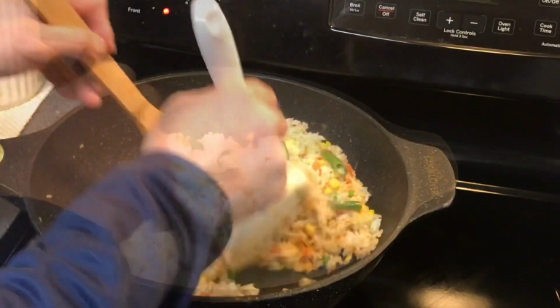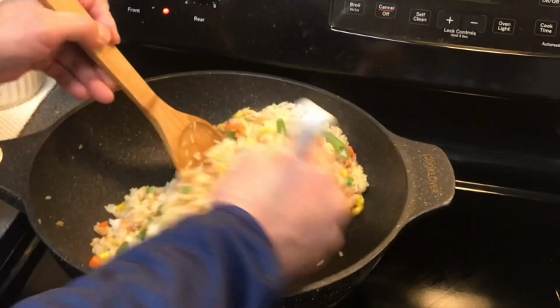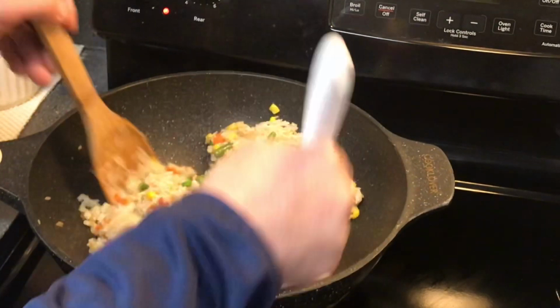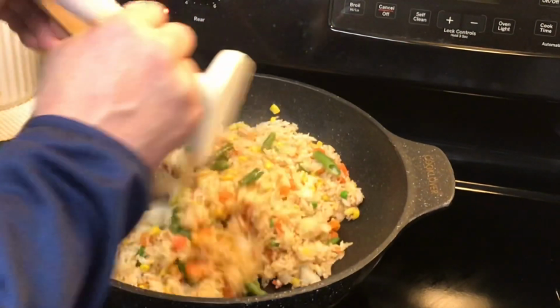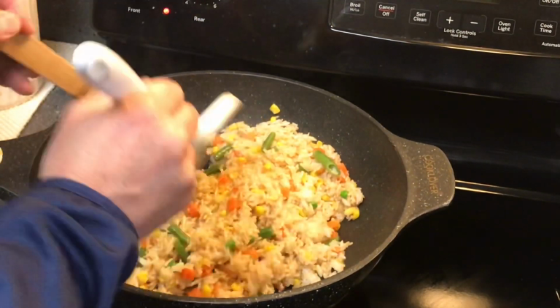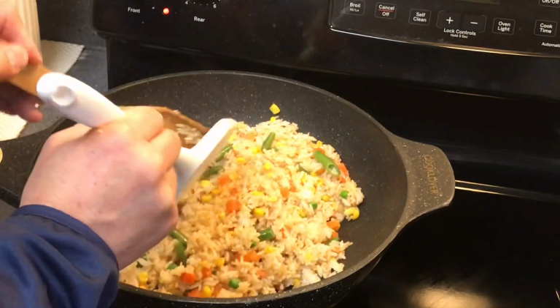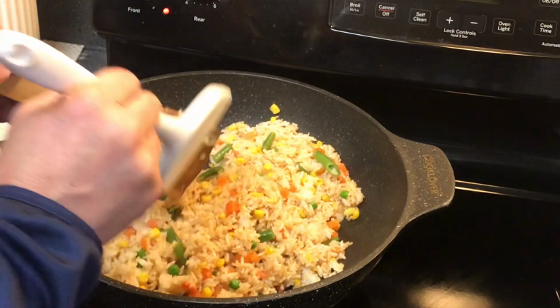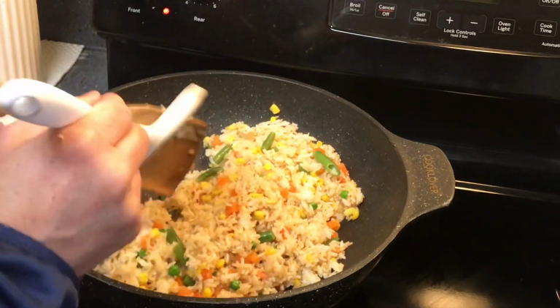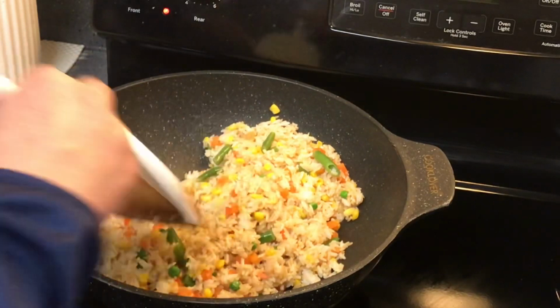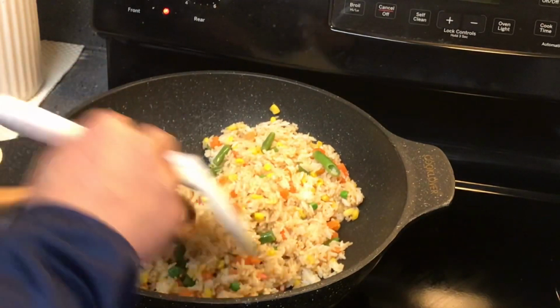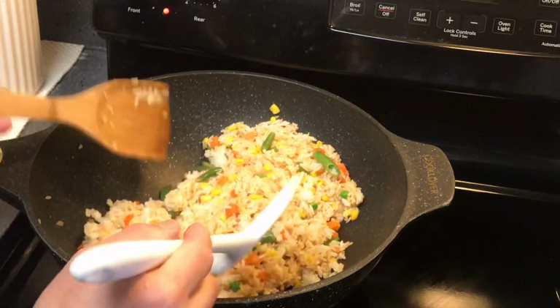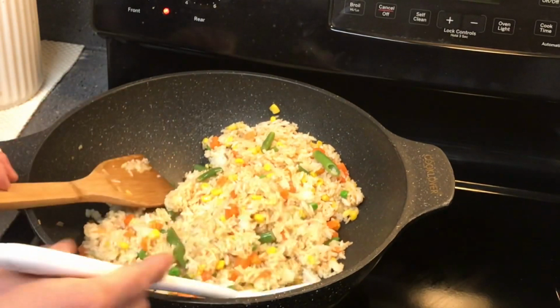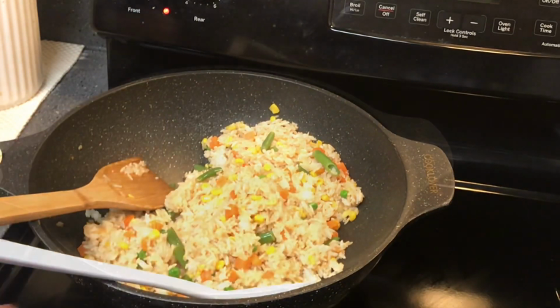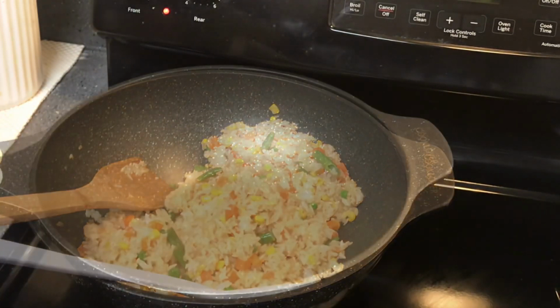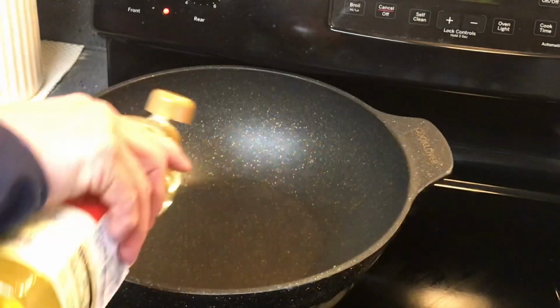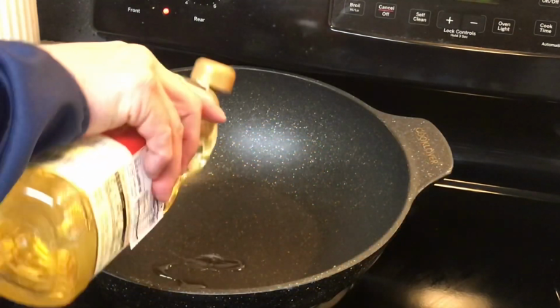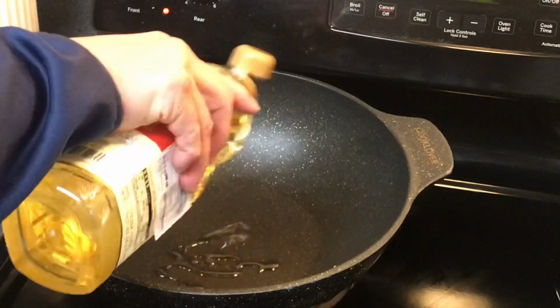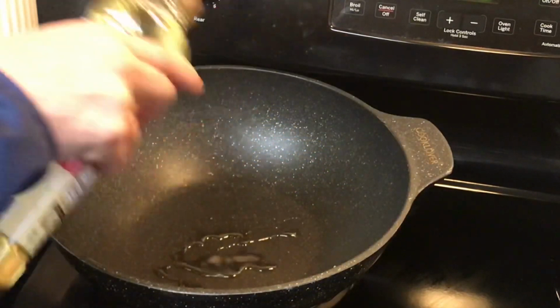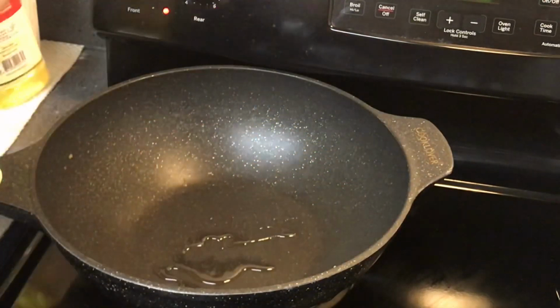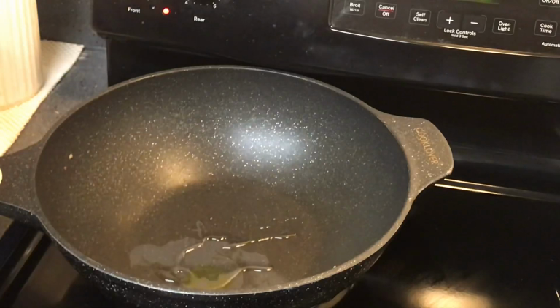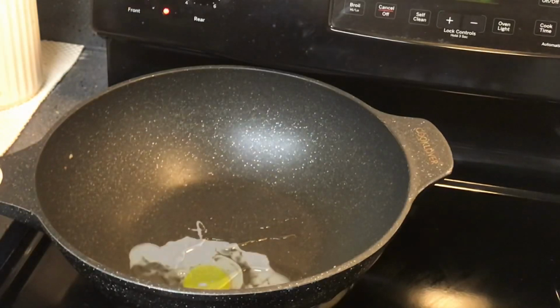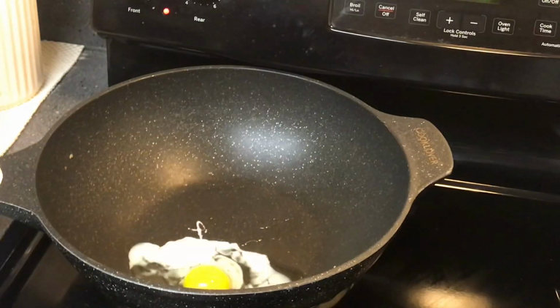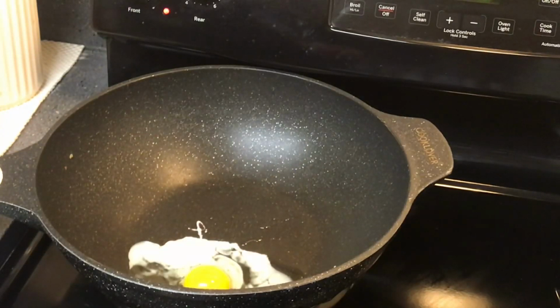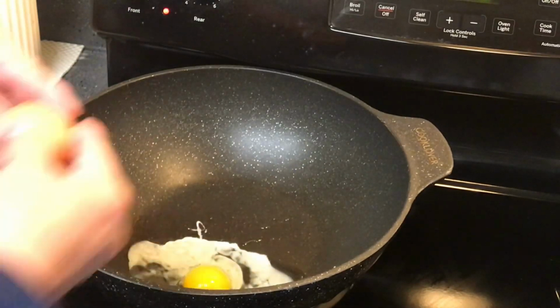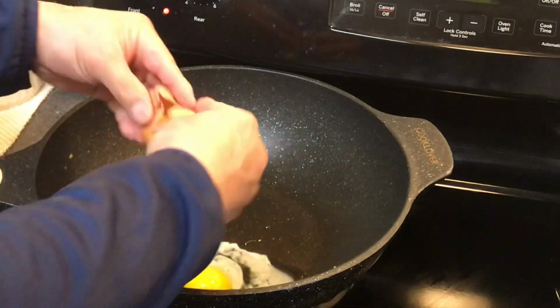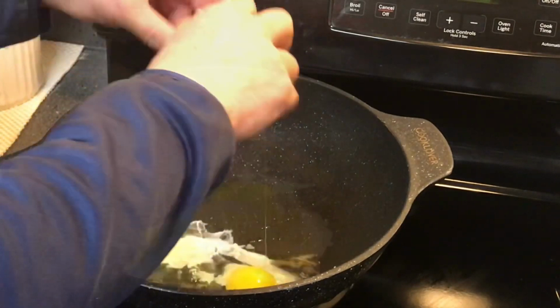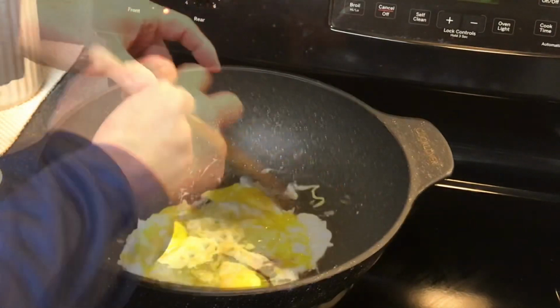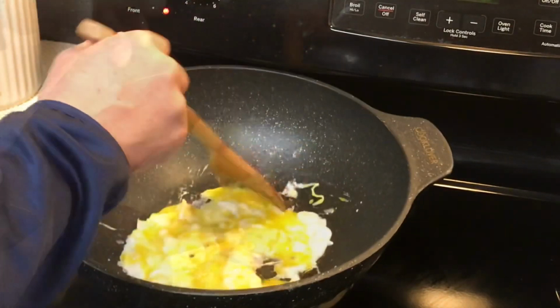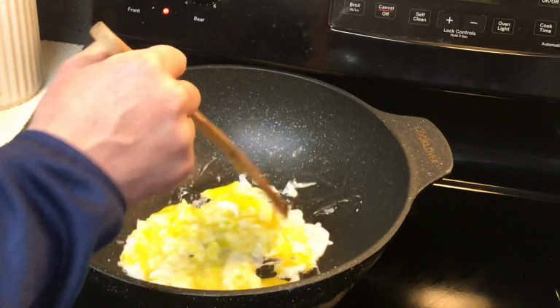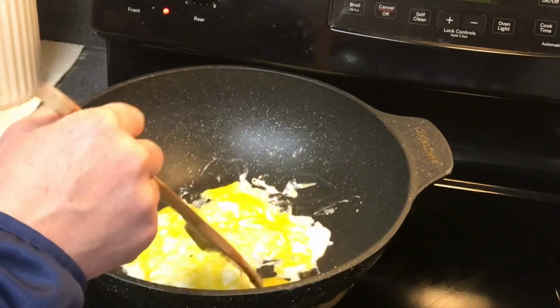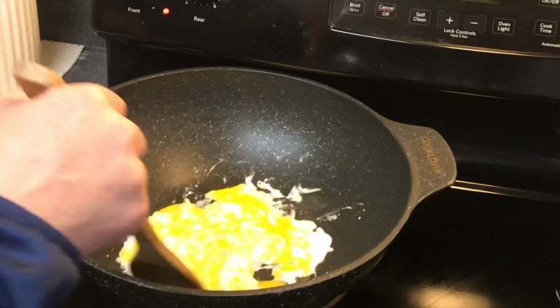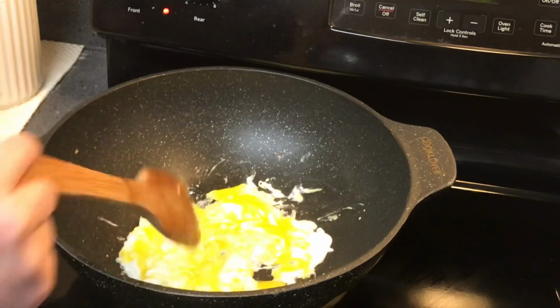Once the fried rice is done, set it aside. Pan fry a couple eggs, scramble style, and set aside with the steamed rice.